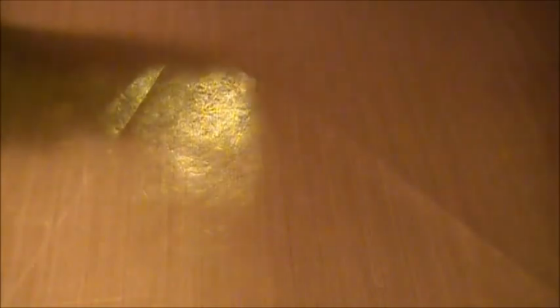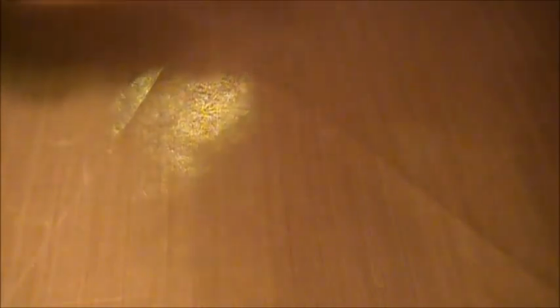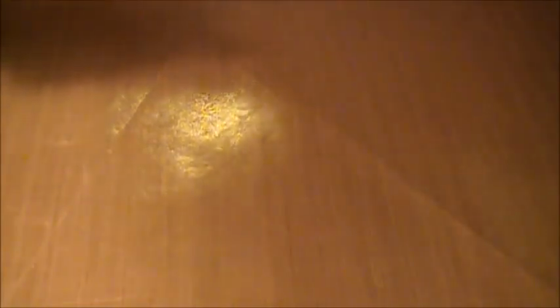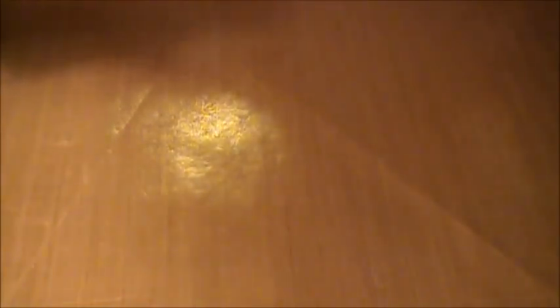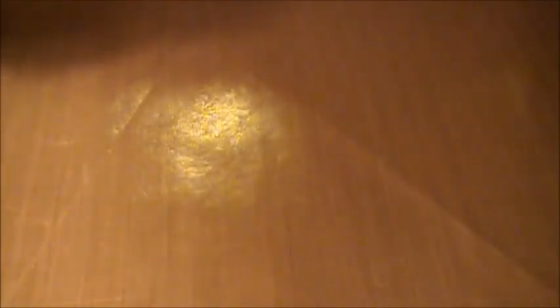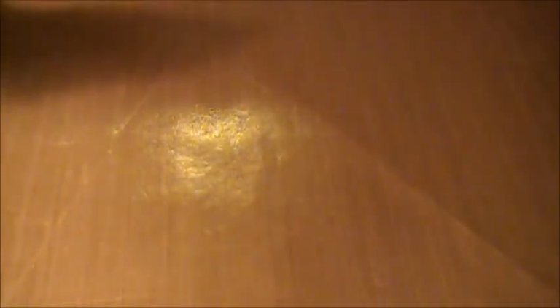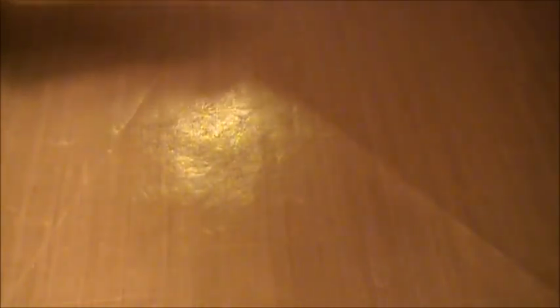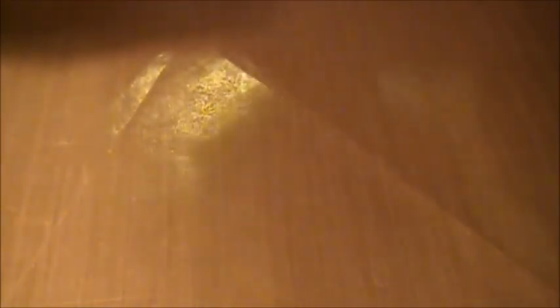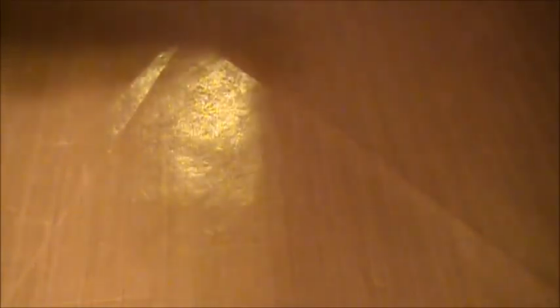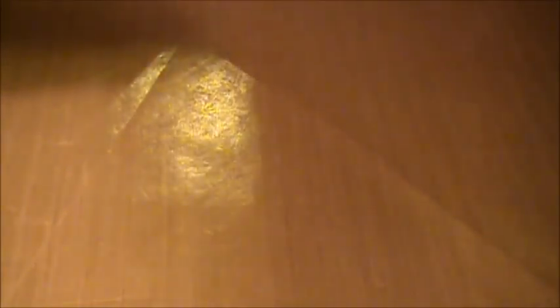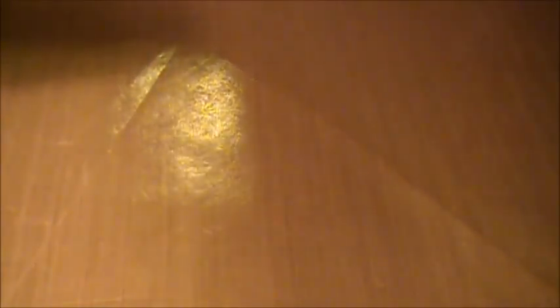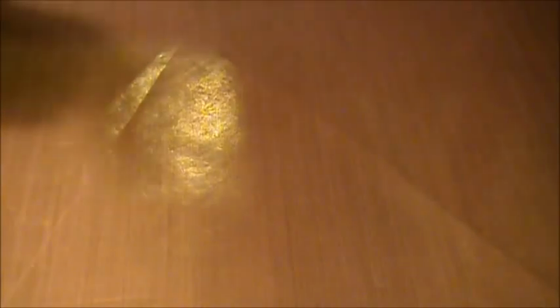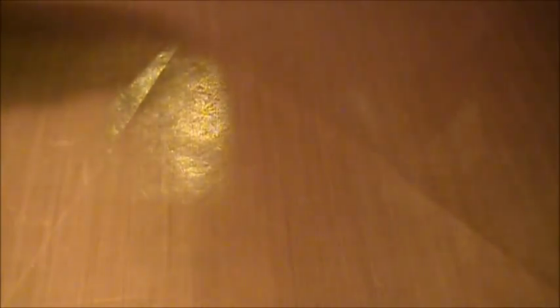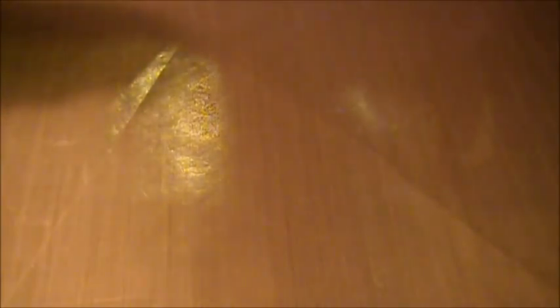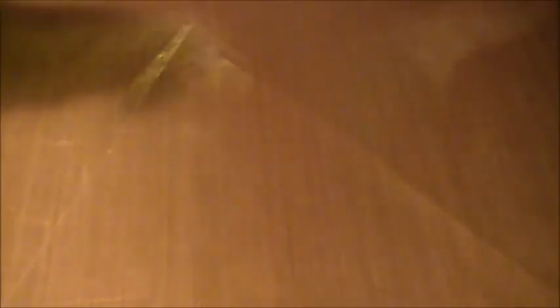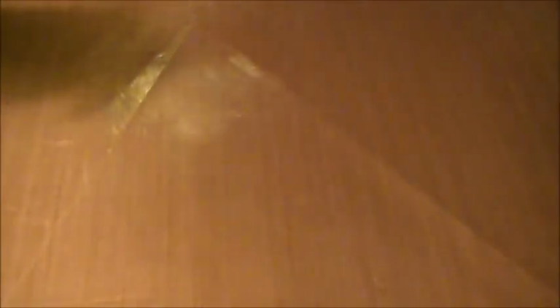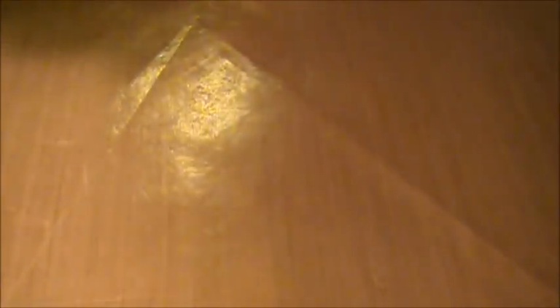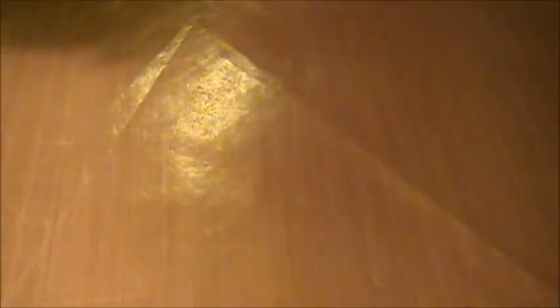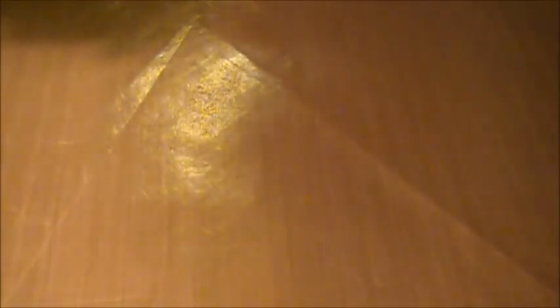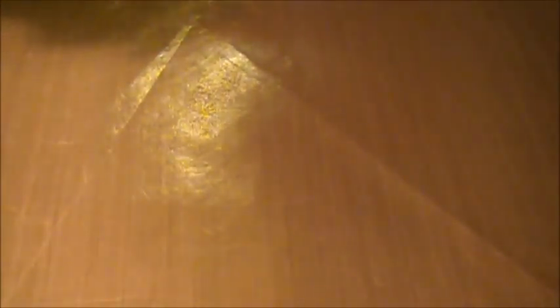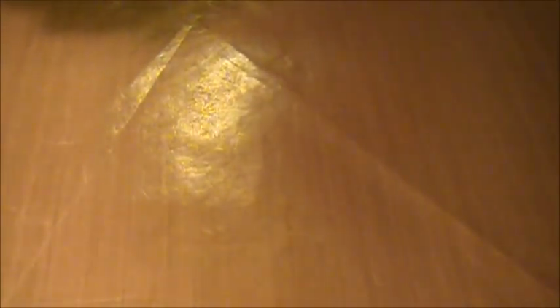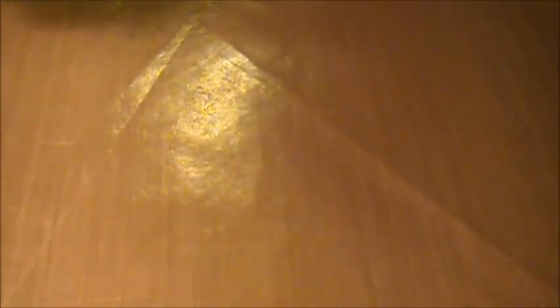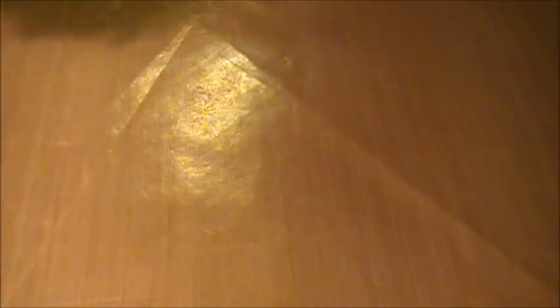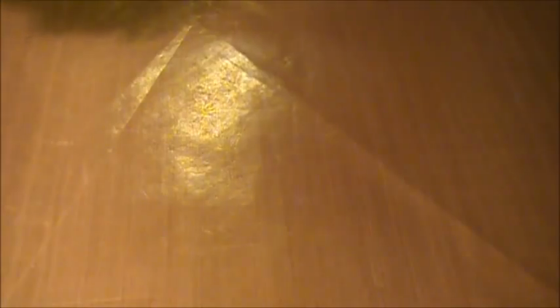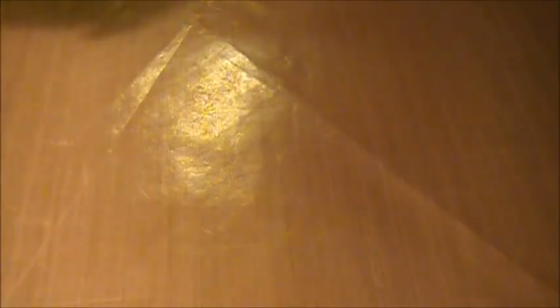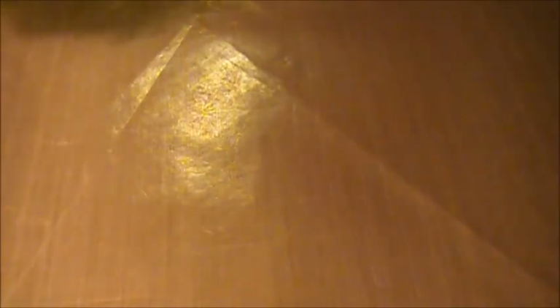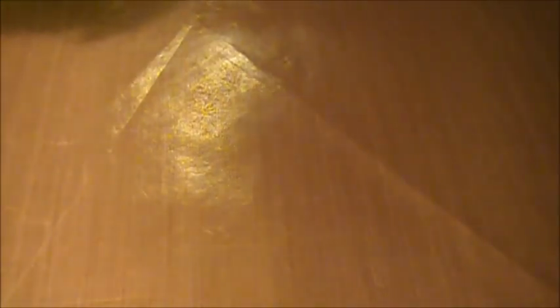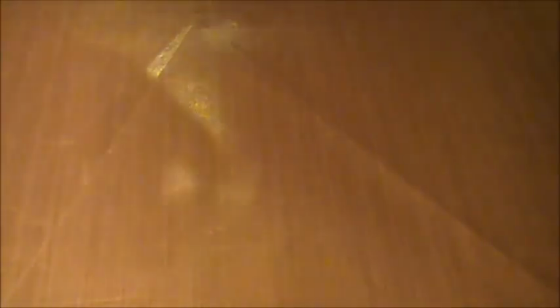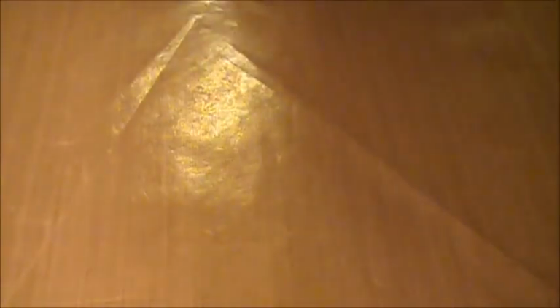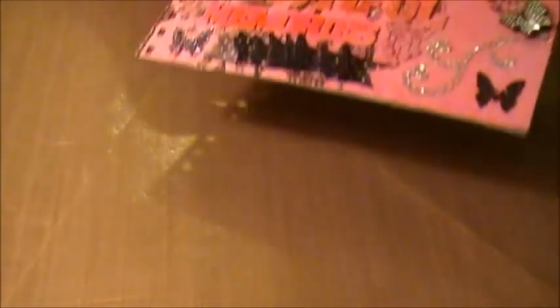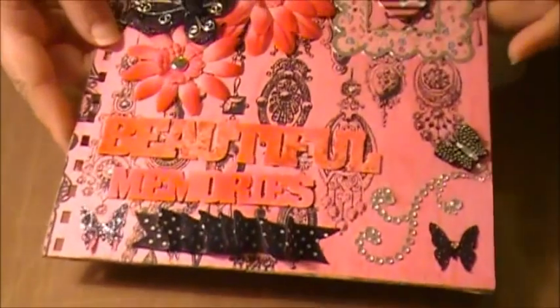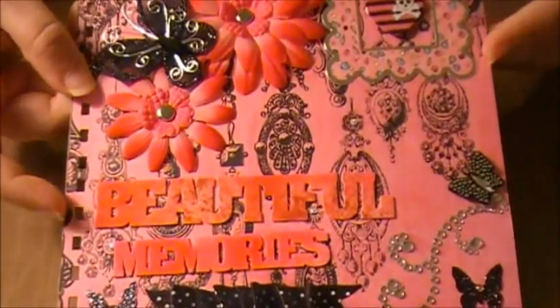Hello everyone, welcome back to Creative Crafting. I thought I would do an update on the mini album that I've been working on. I went ahead and hopefully finished the cover — I put lots of stuff on here.